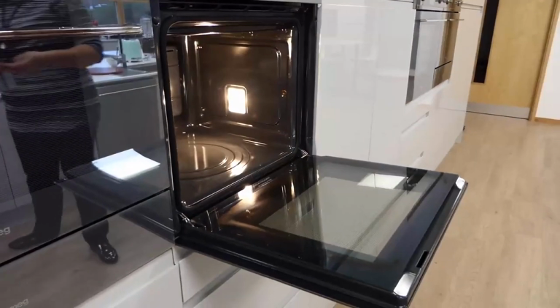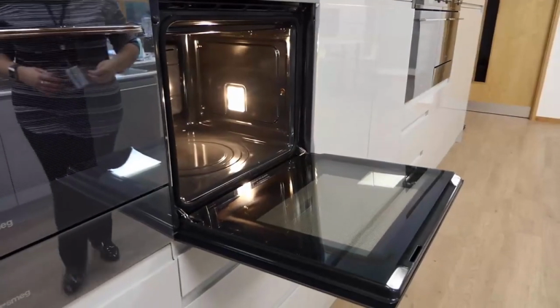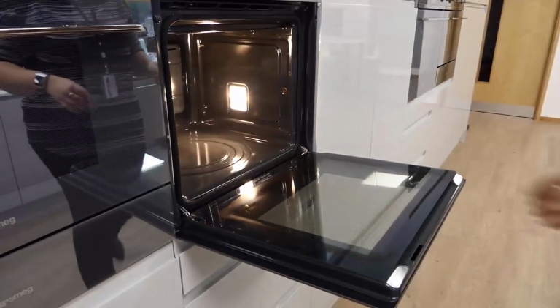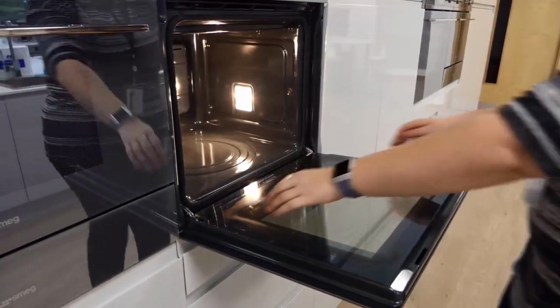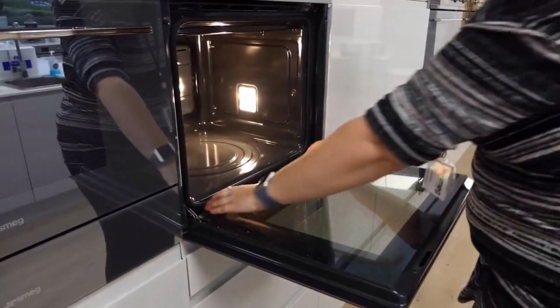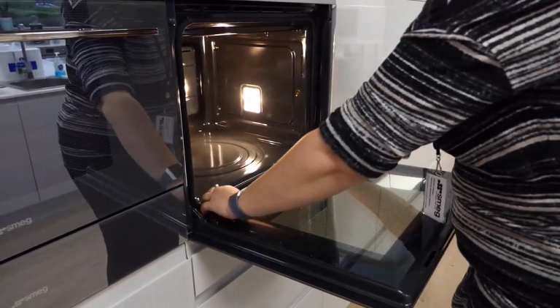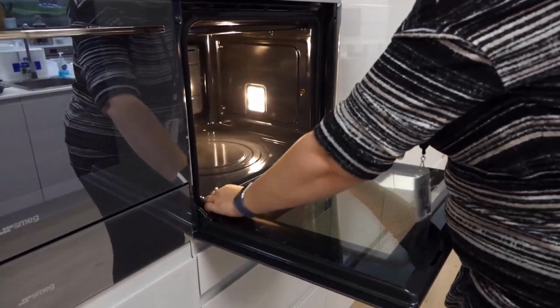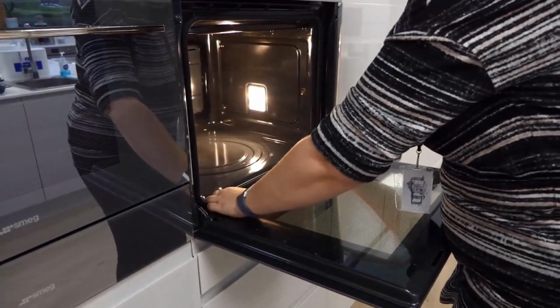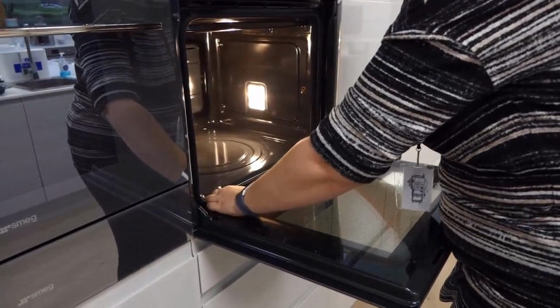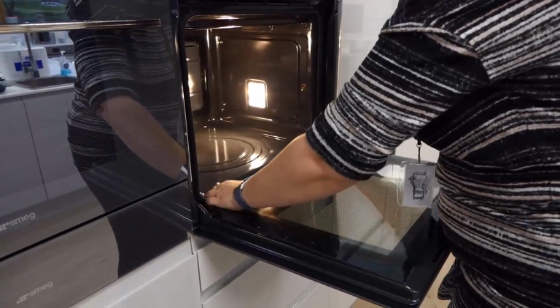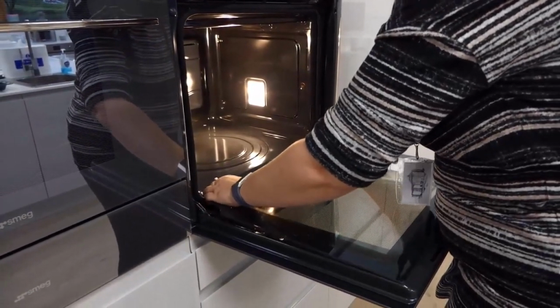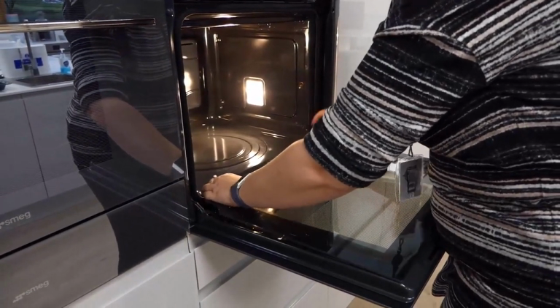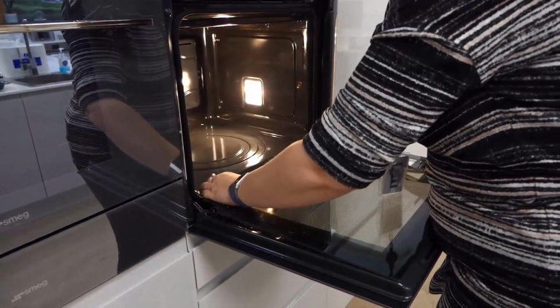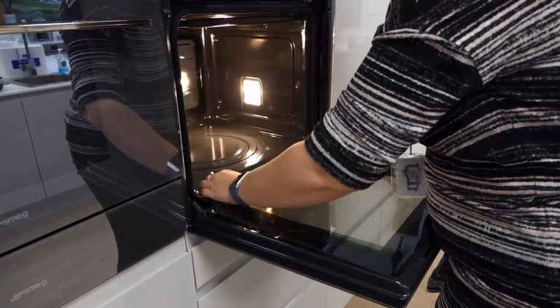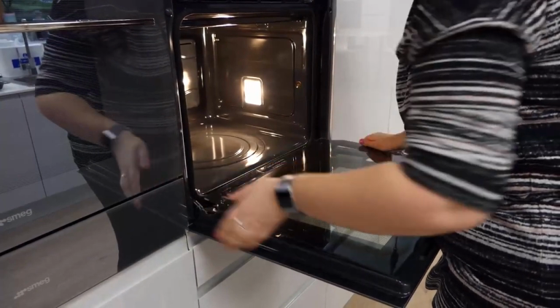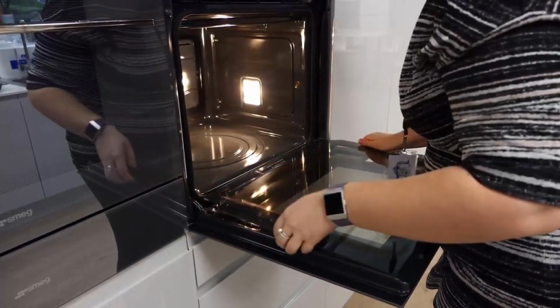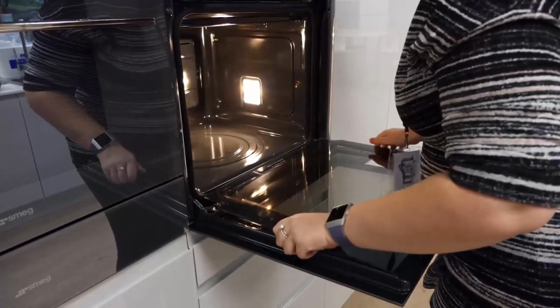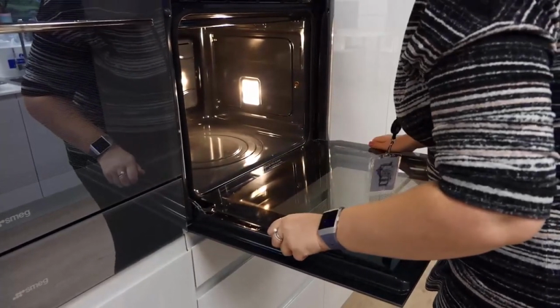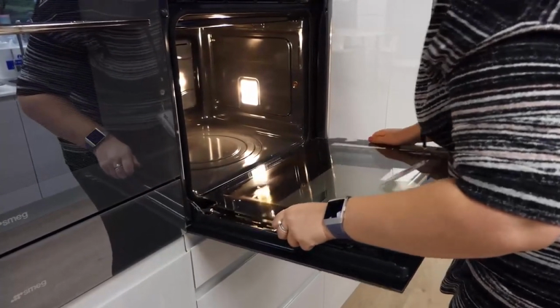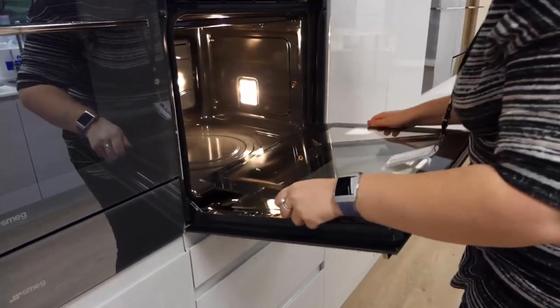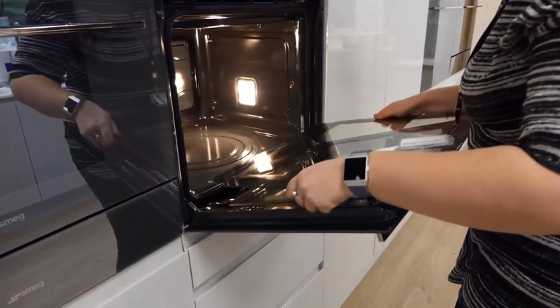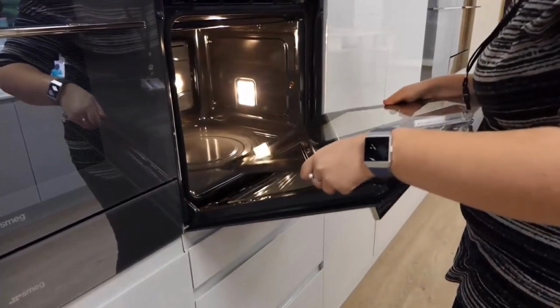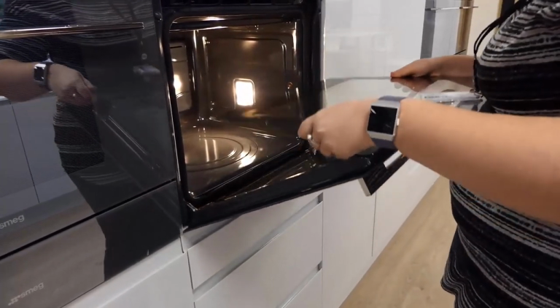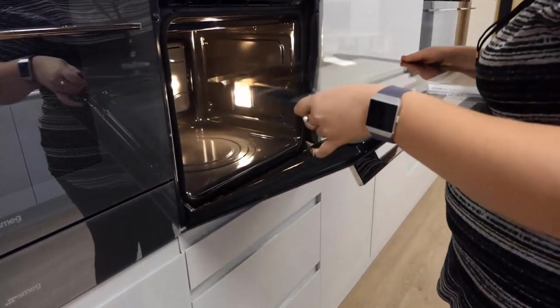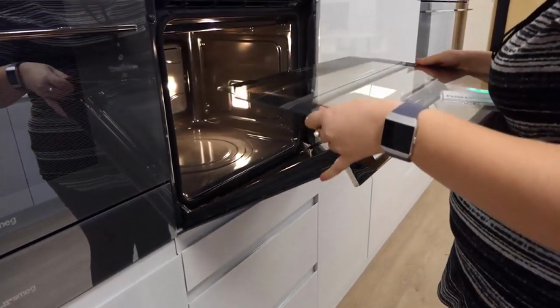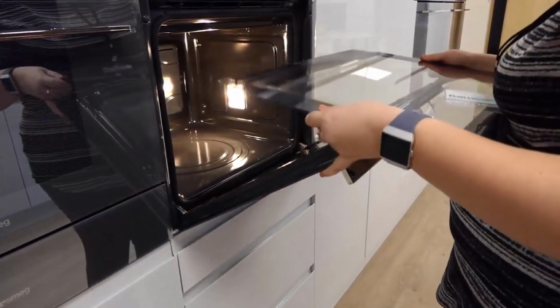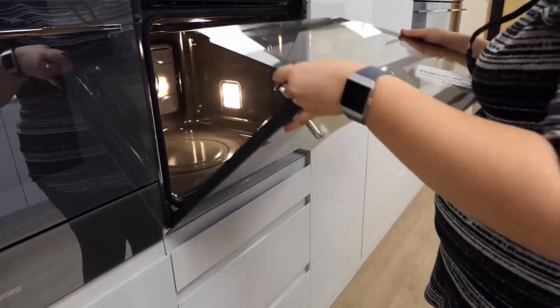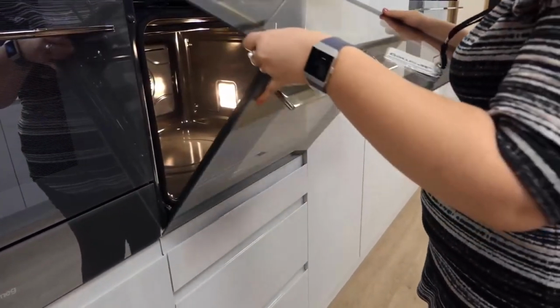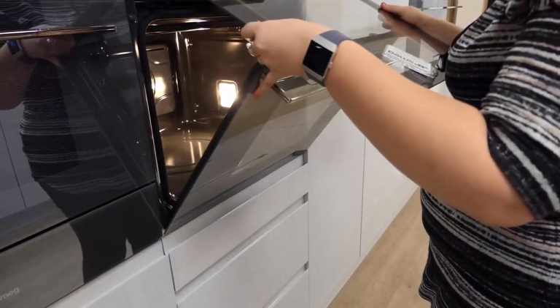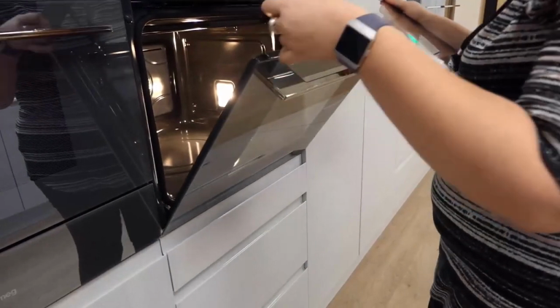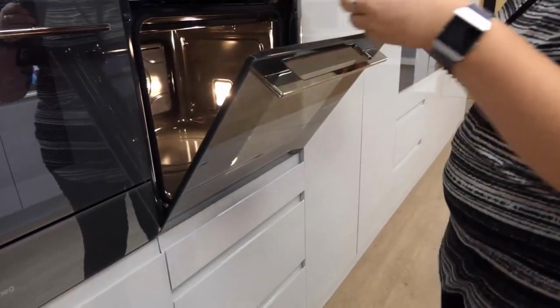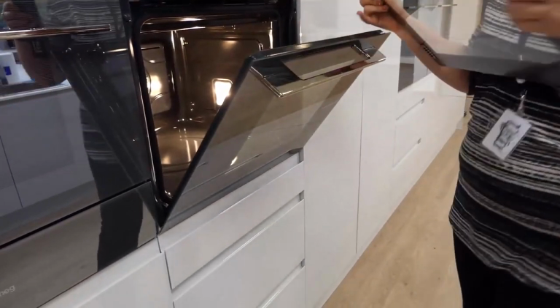If the door glass also needs cleaning, you should remove, clean and replace it prior to starting your pyroclean. Once all internal elements have been removed and the door glass is replaced, you are ready to start the pyroclean.